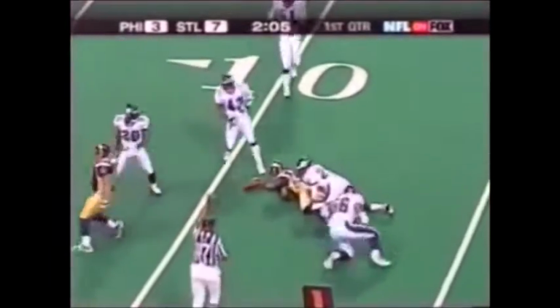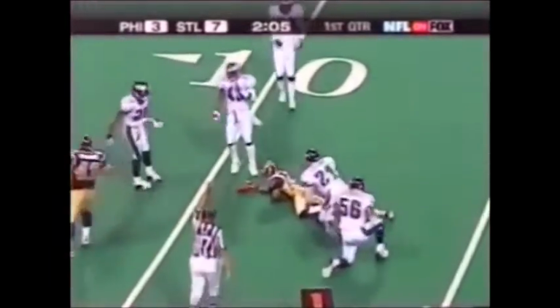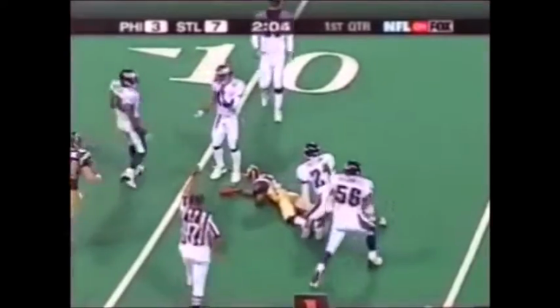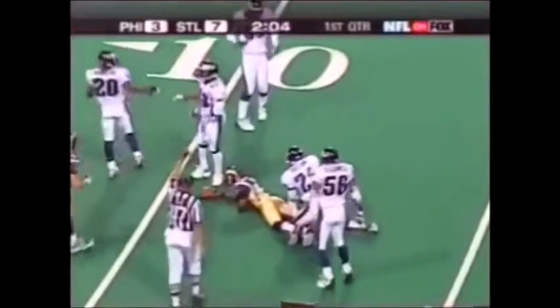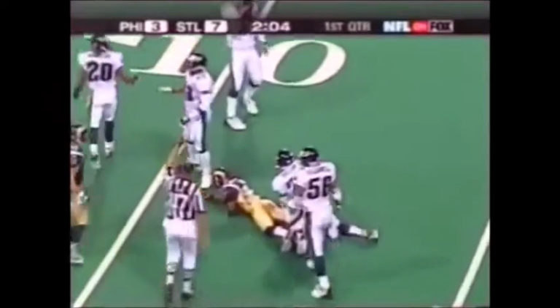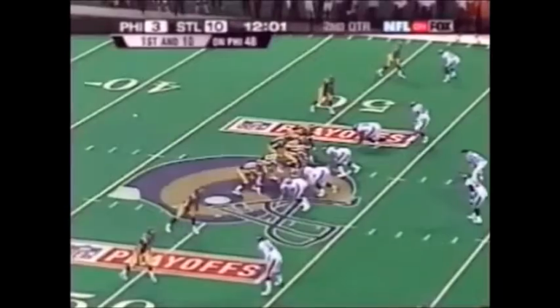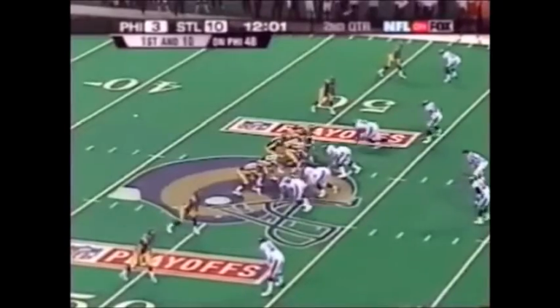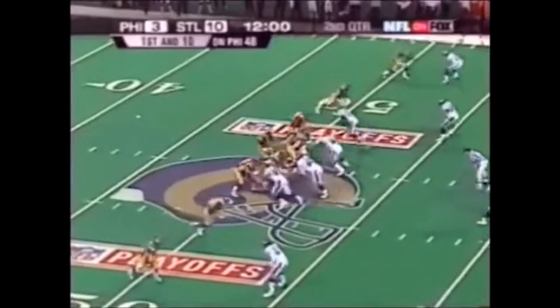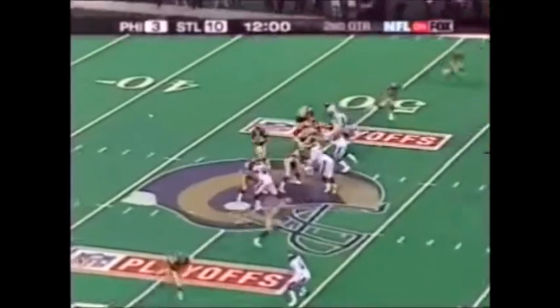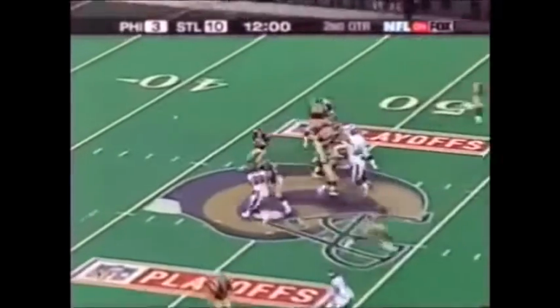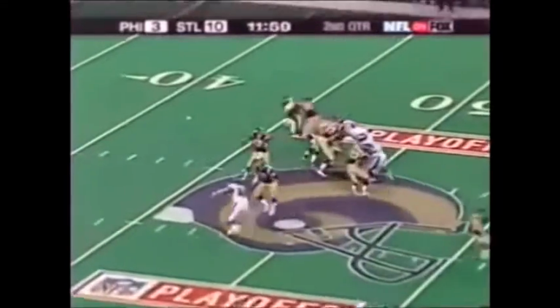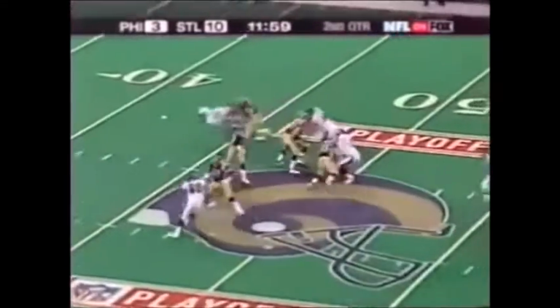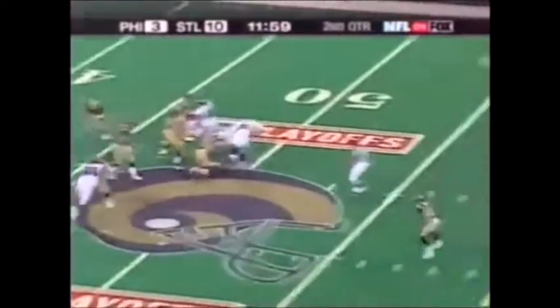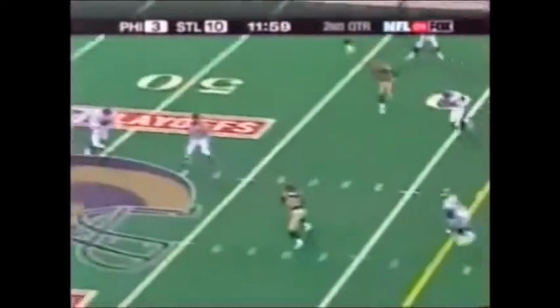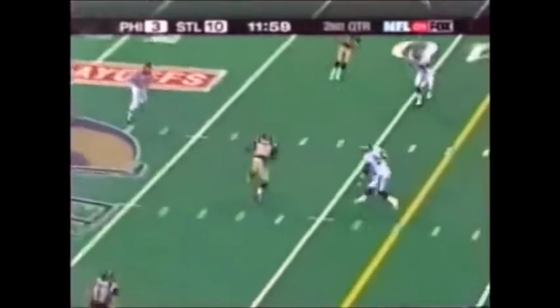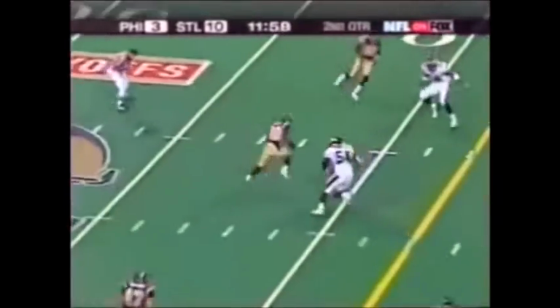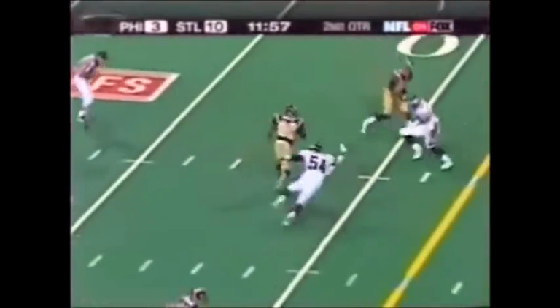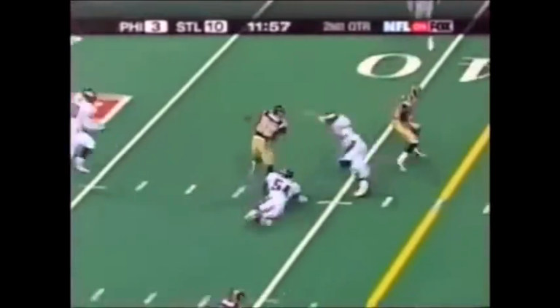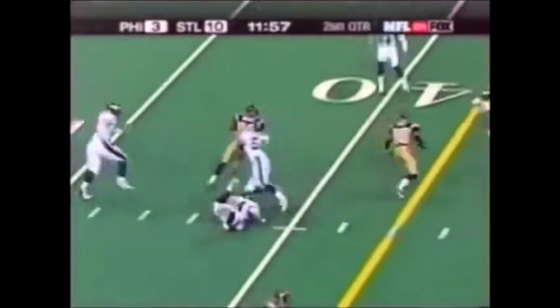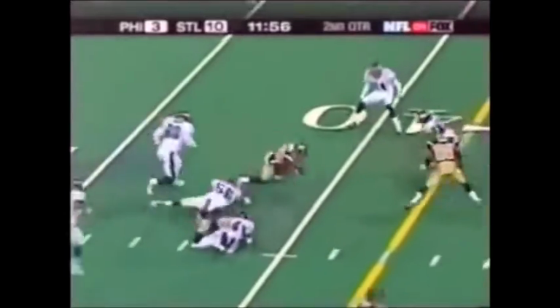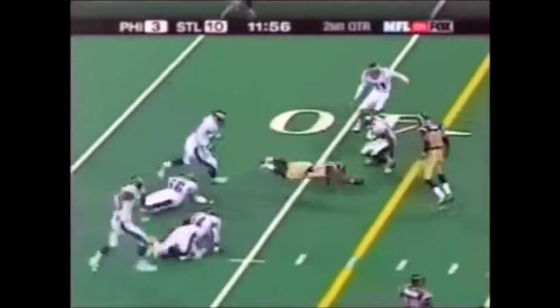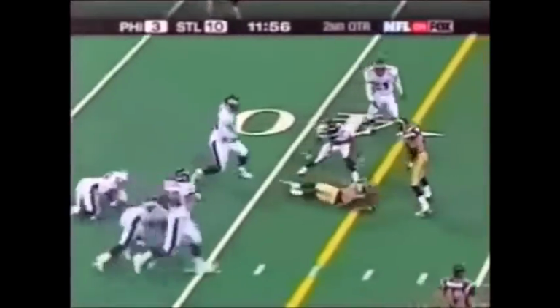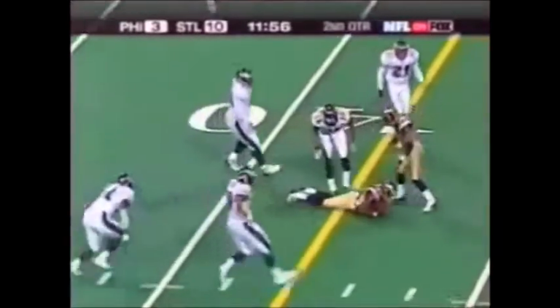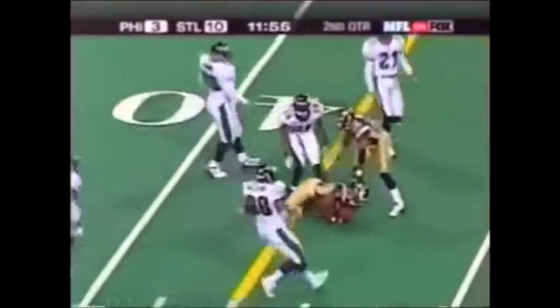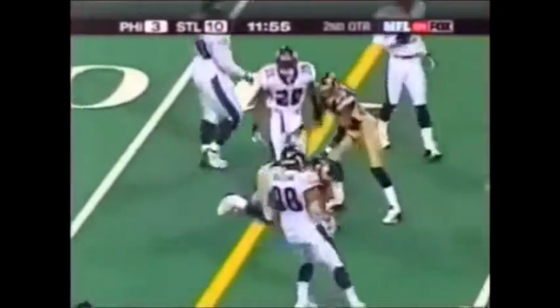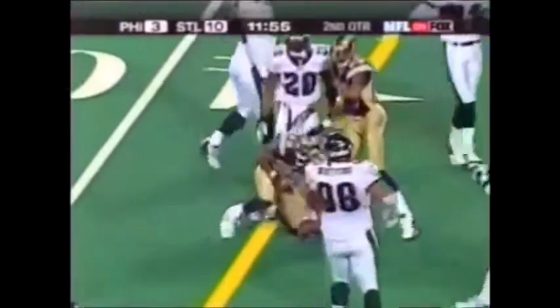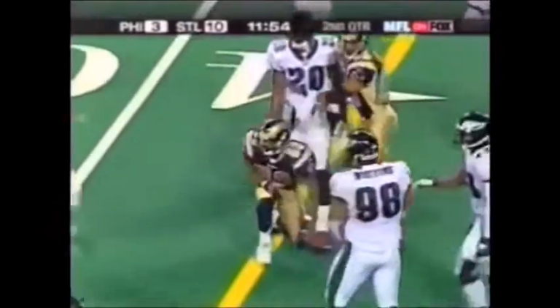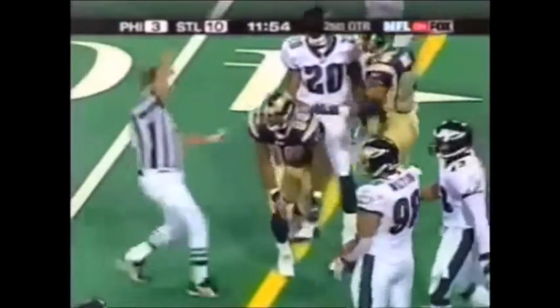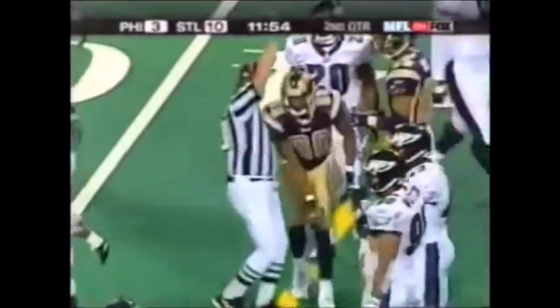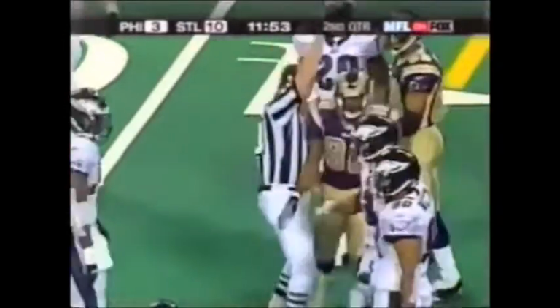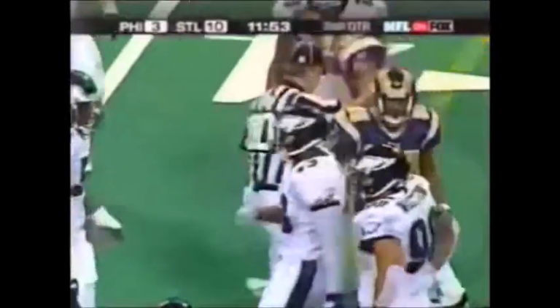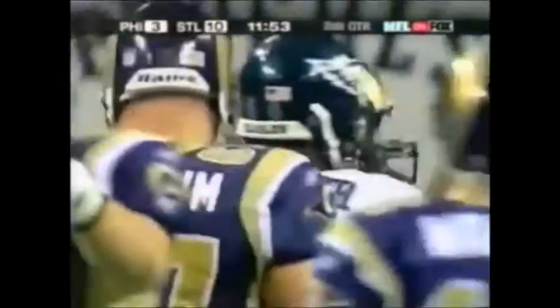Torrey Holt. No backs. Warner up the middle to Bruce — and he dives for the first down.